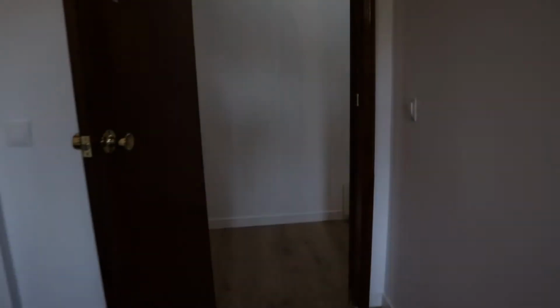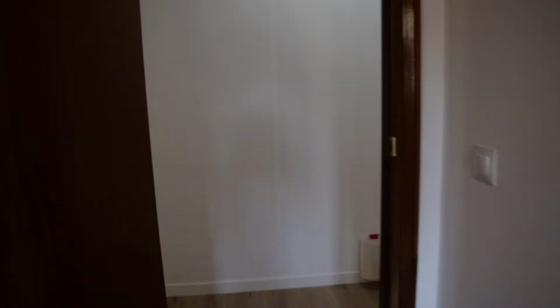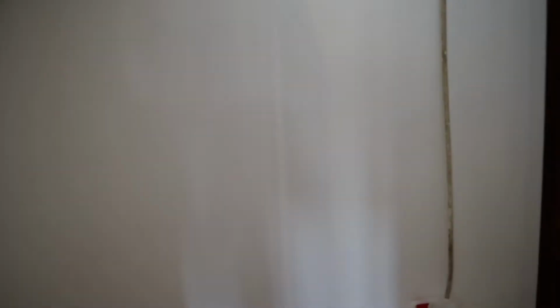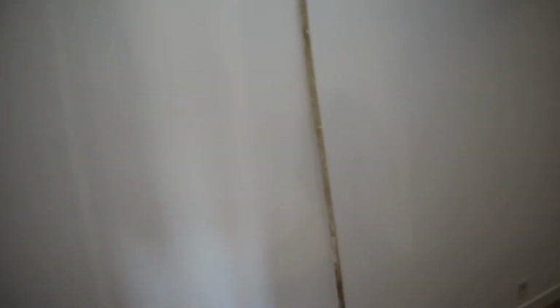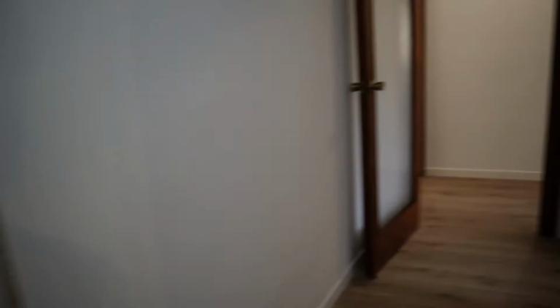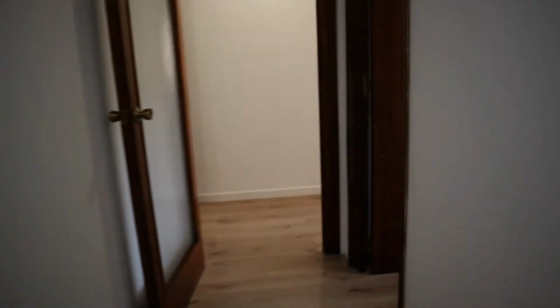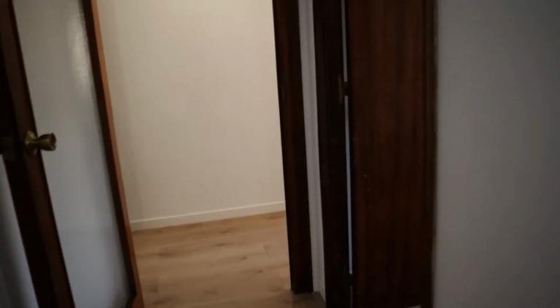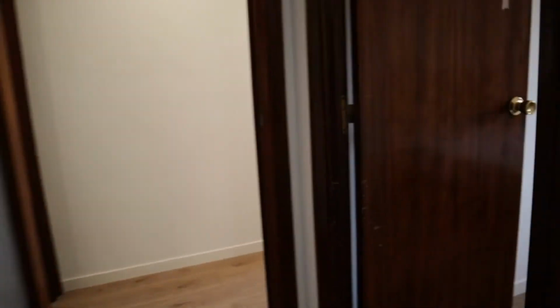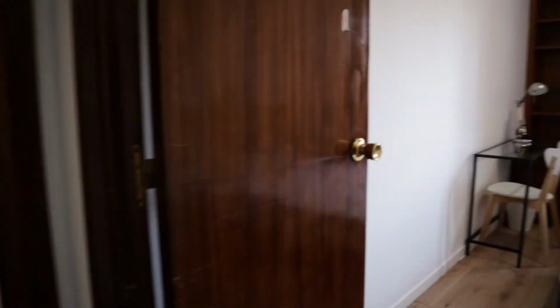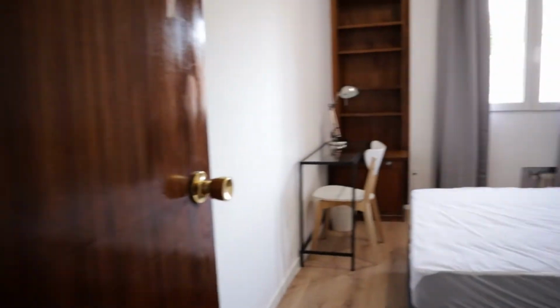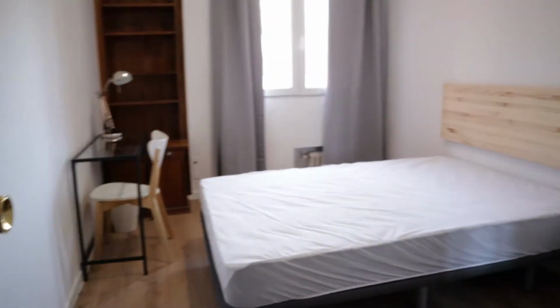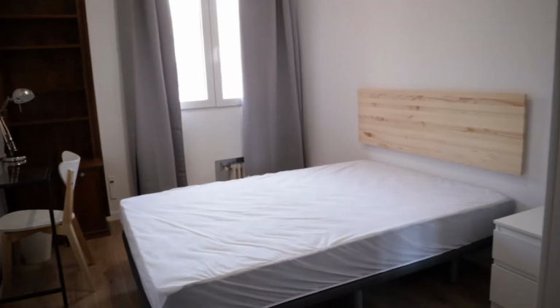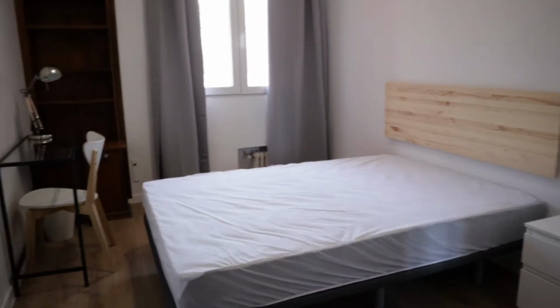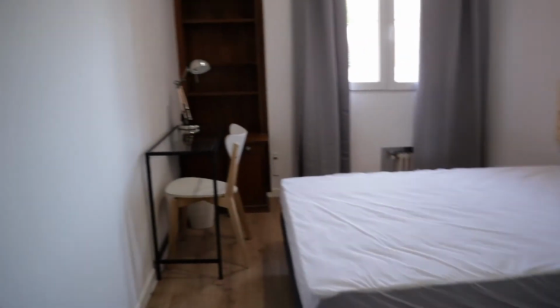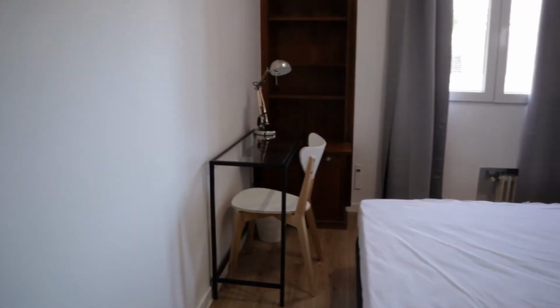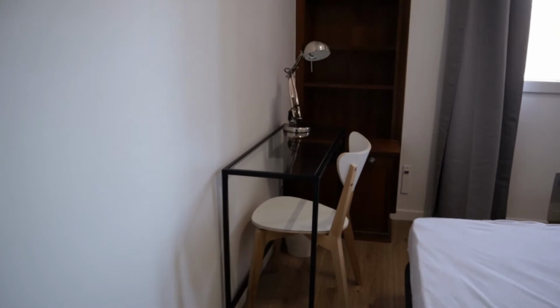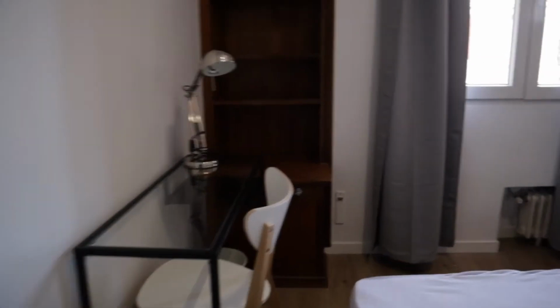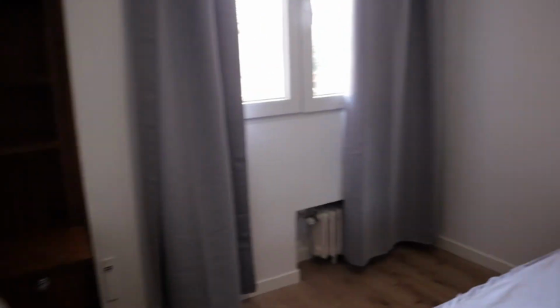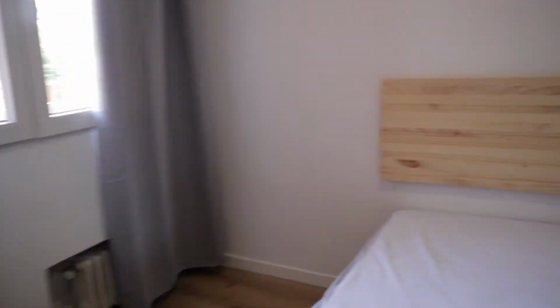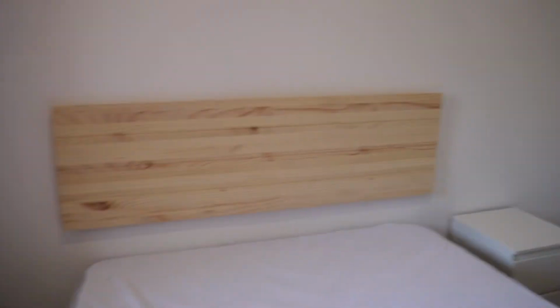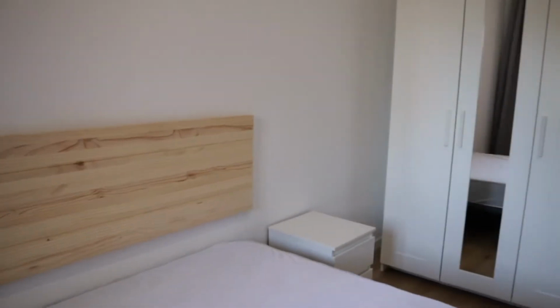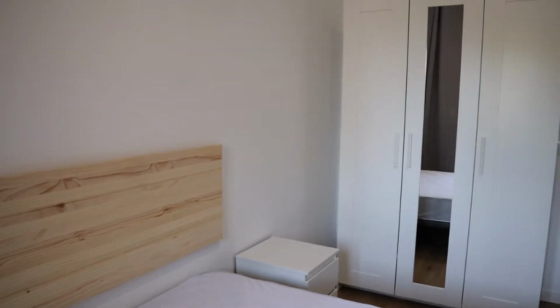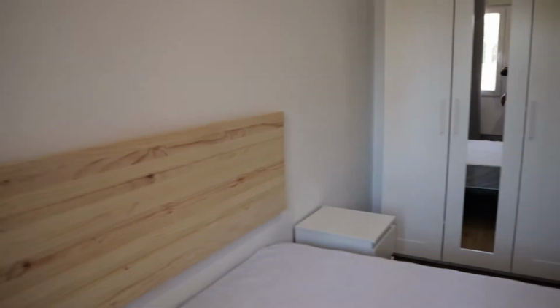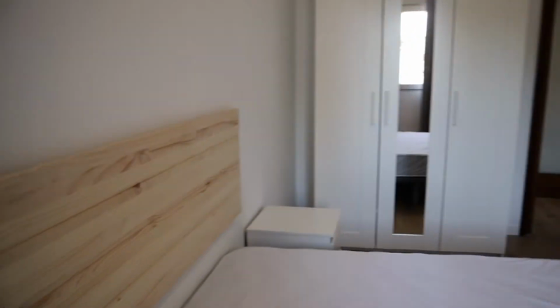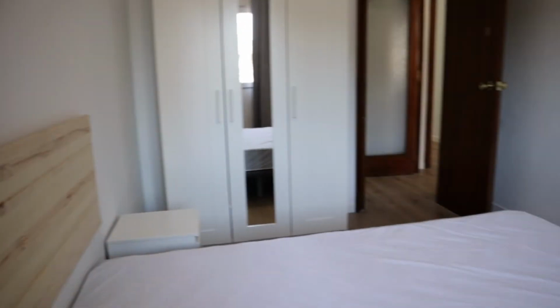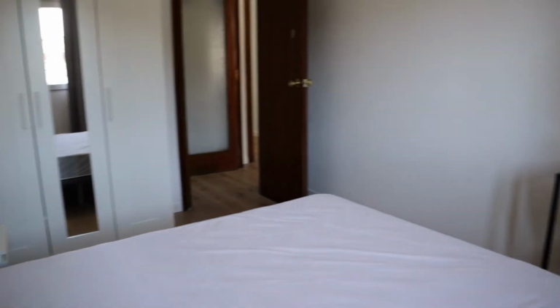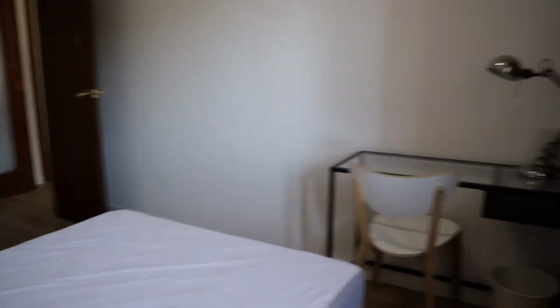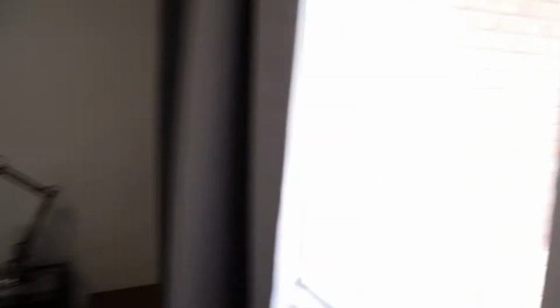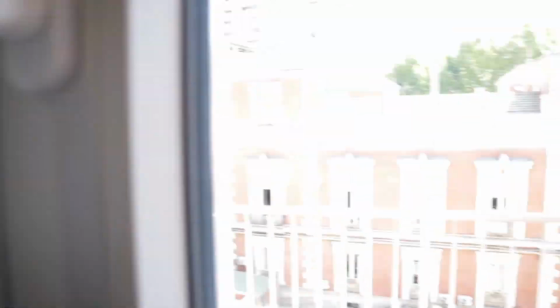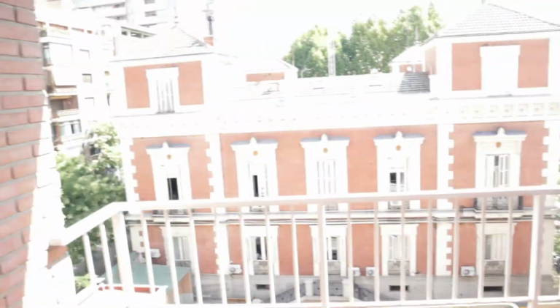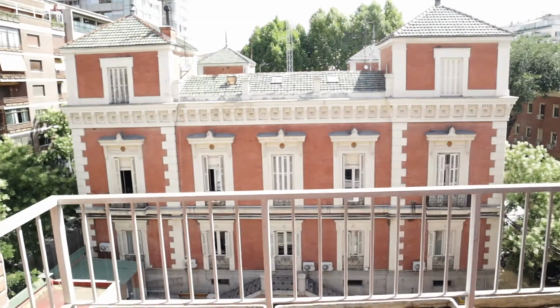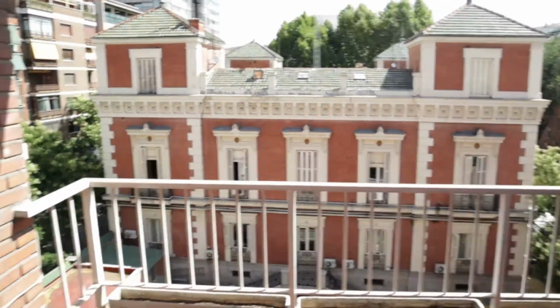Continue walking through bedroom number four, with a double bed, the desk, wardrobe, and the street view.